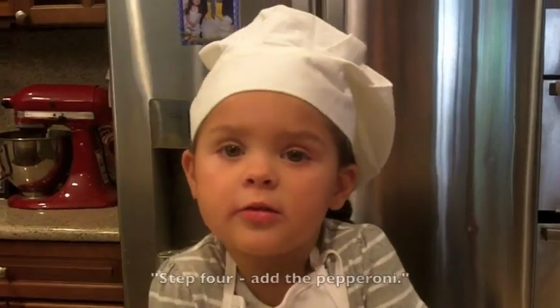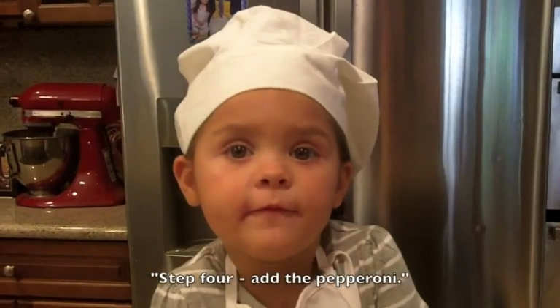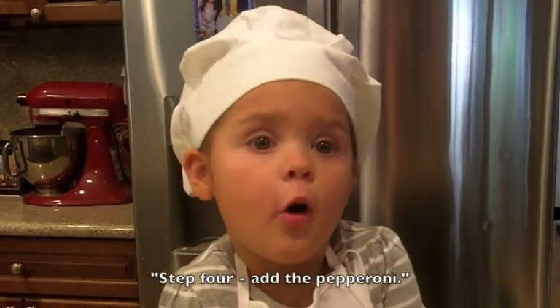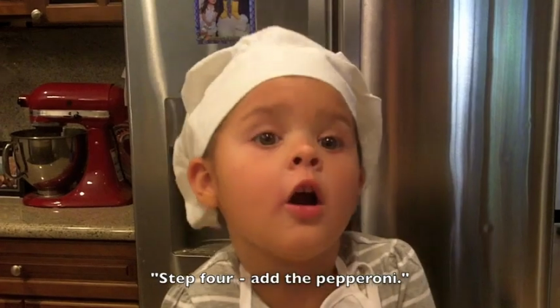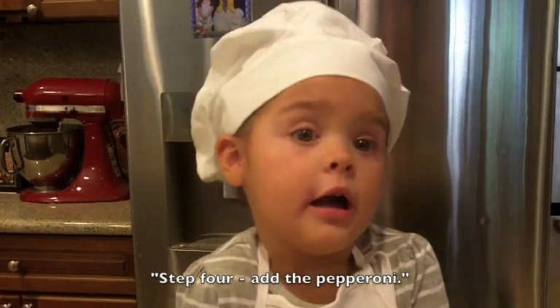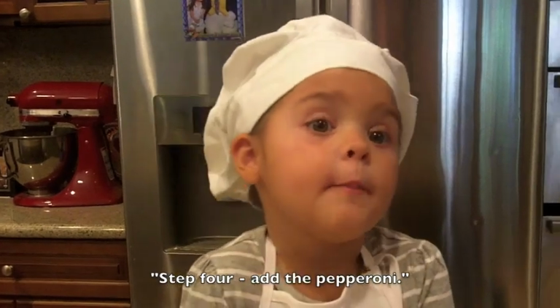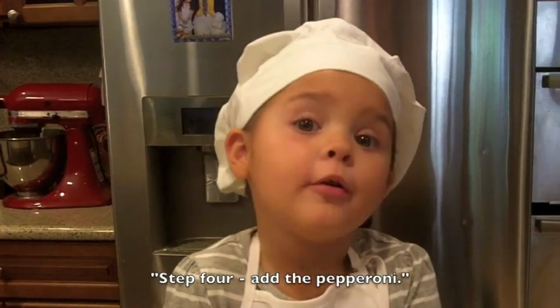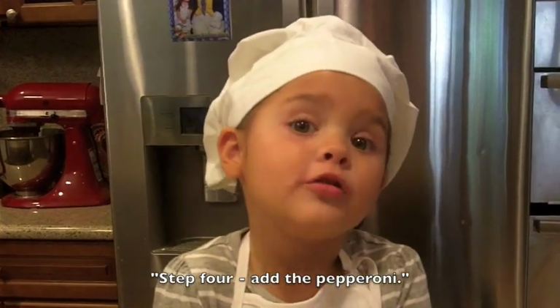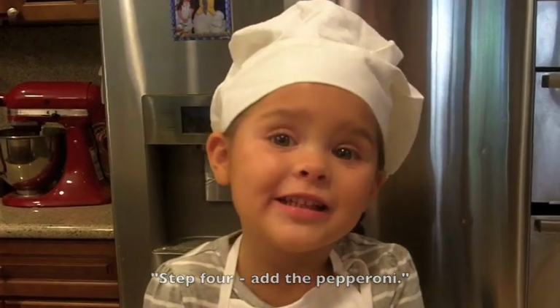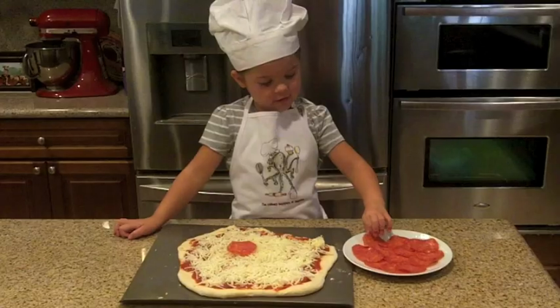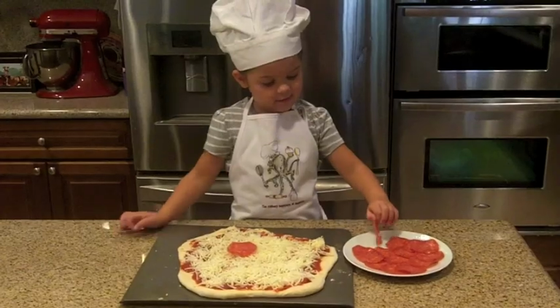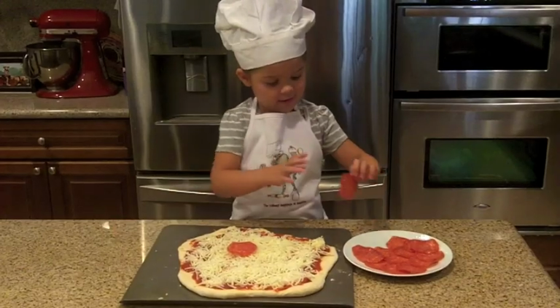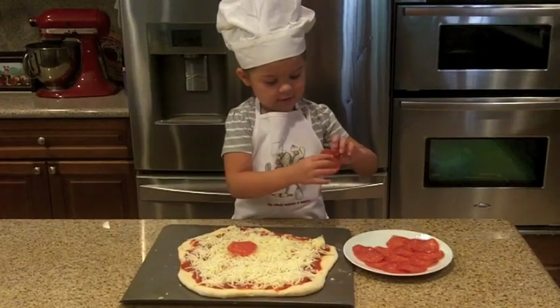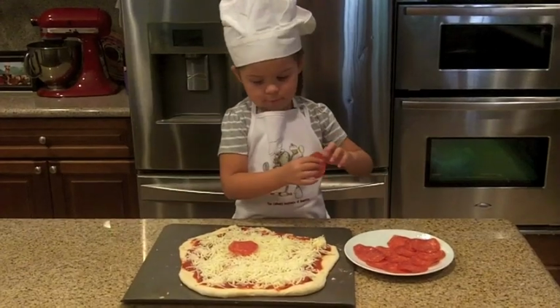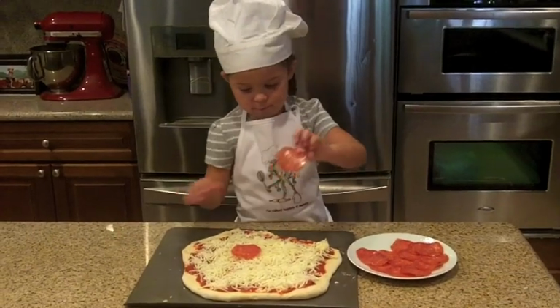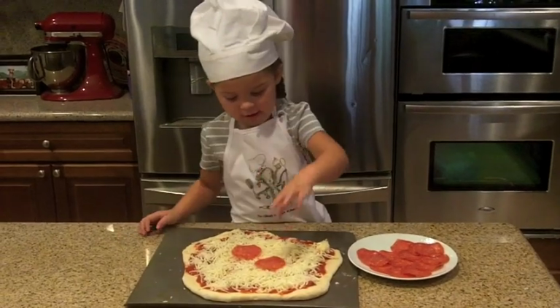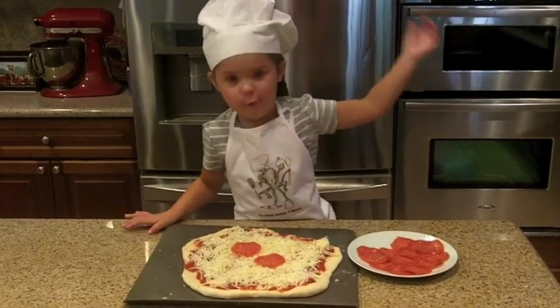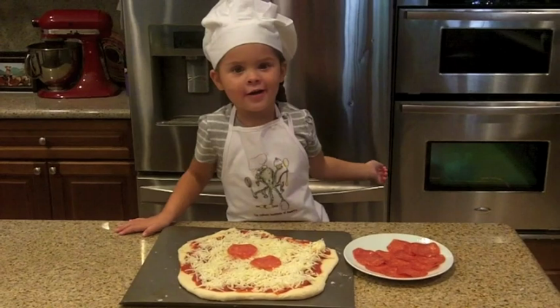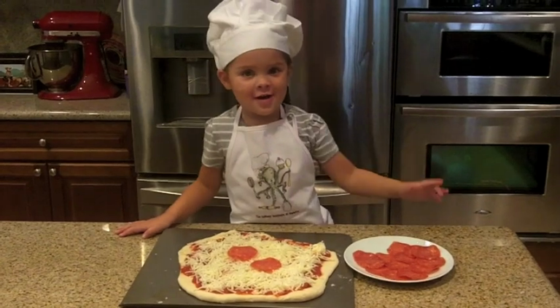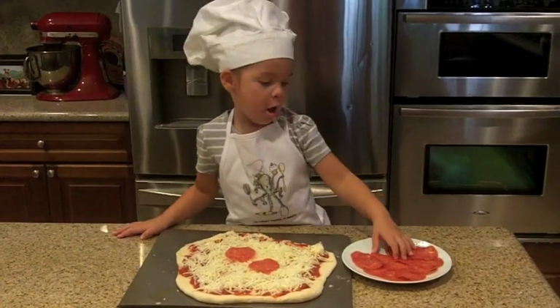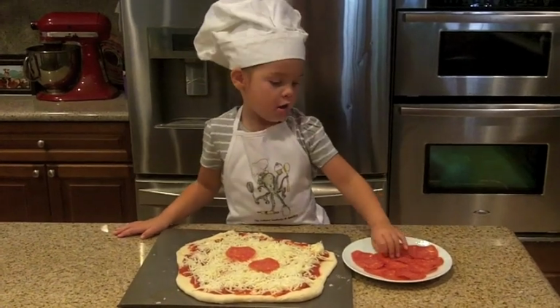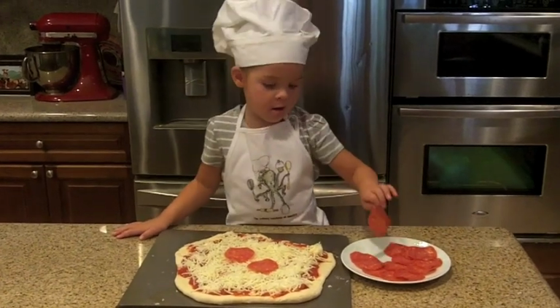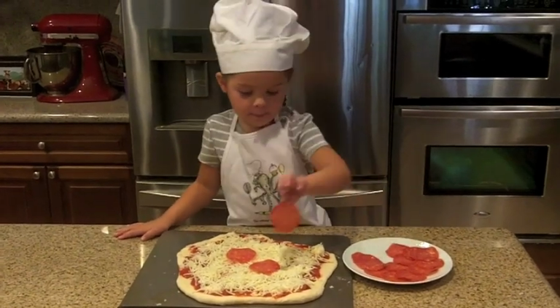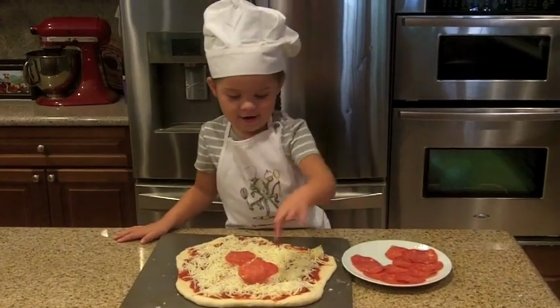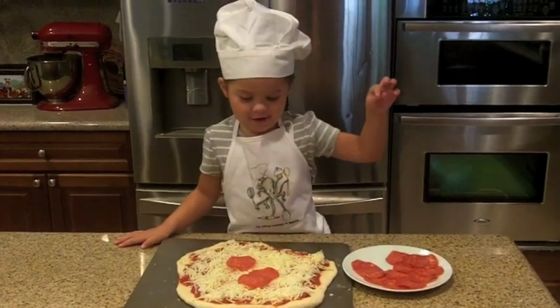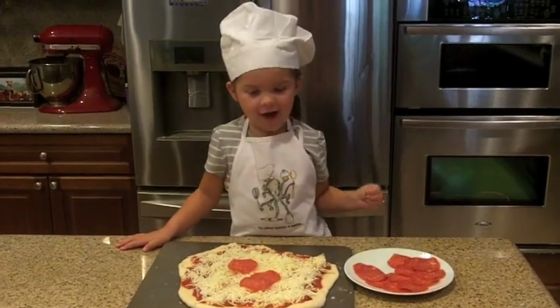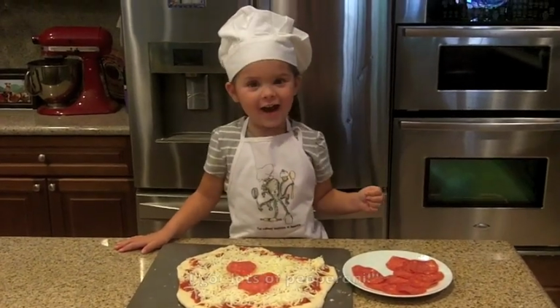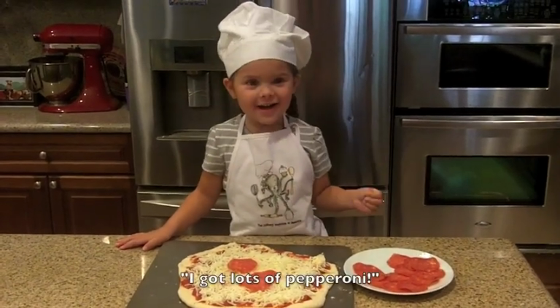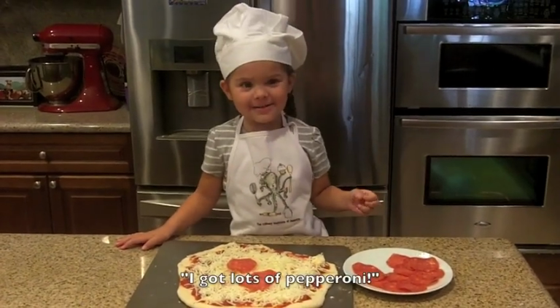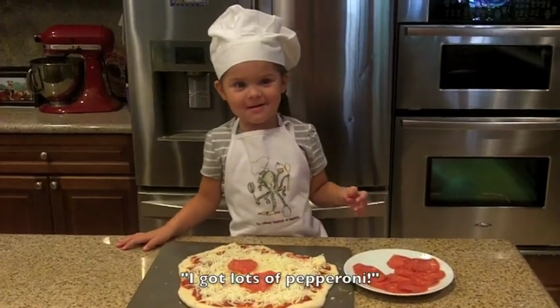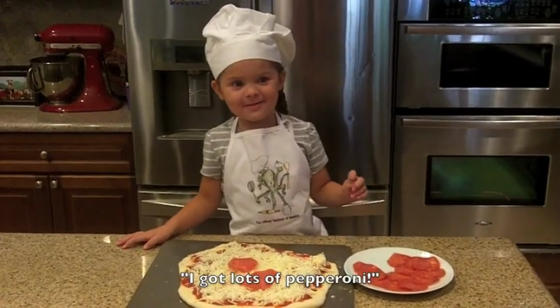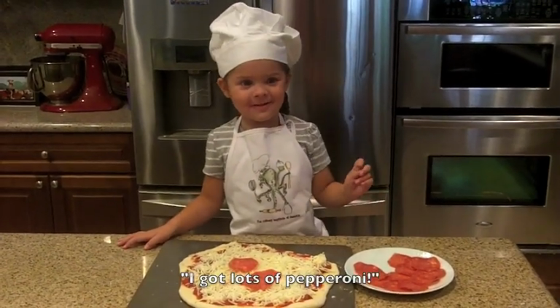Step four, add the pepperoni. Bam! I got lots of pepperoni.